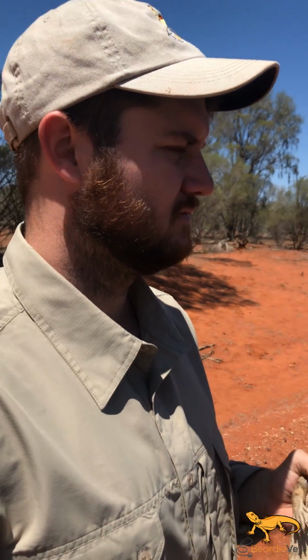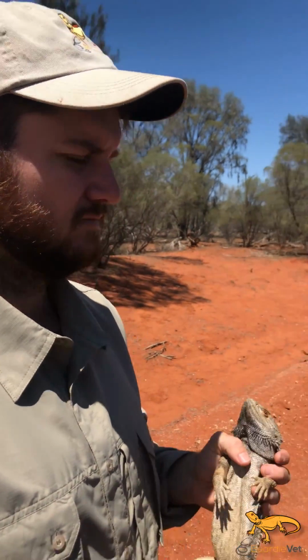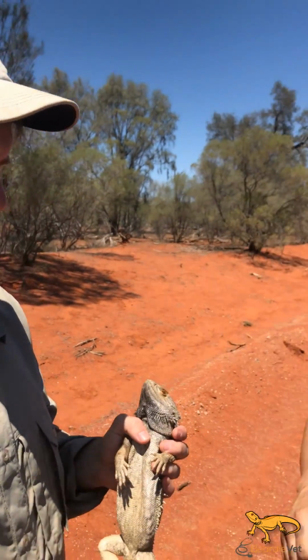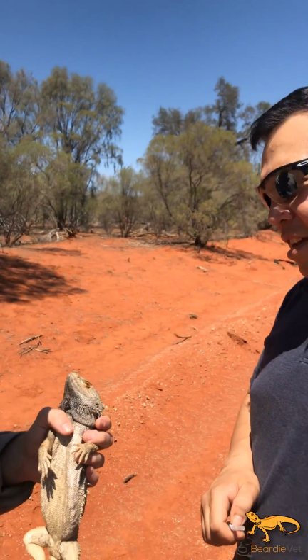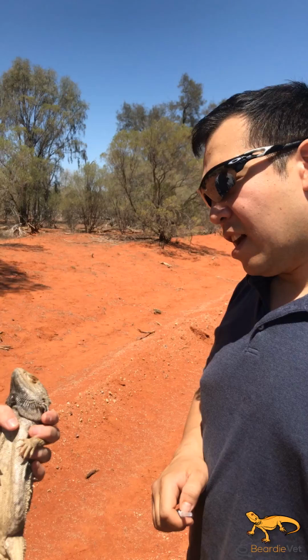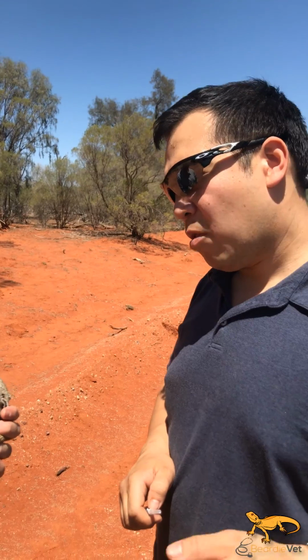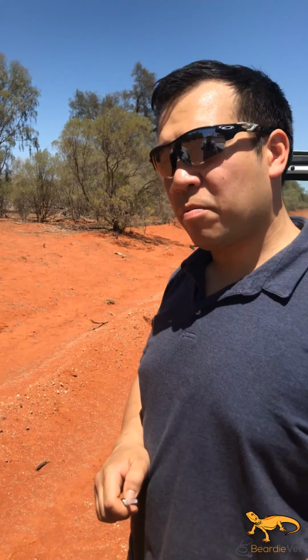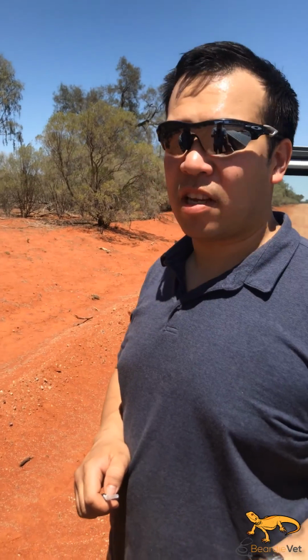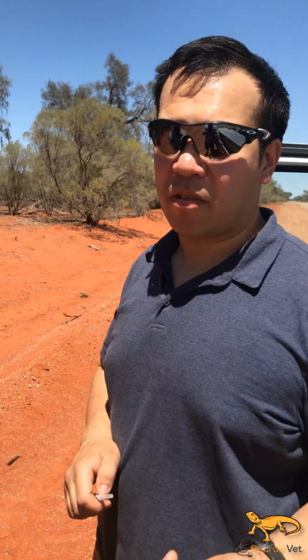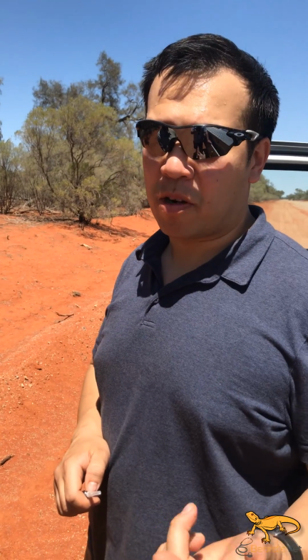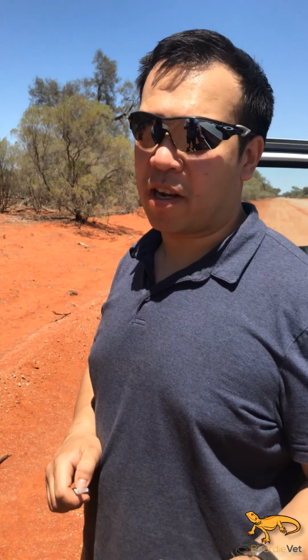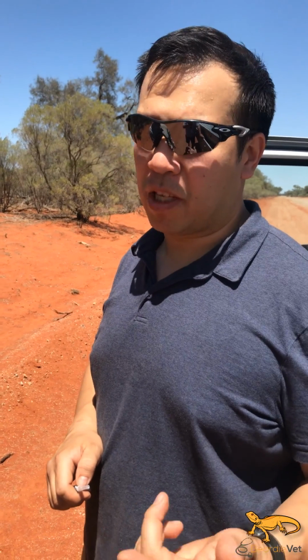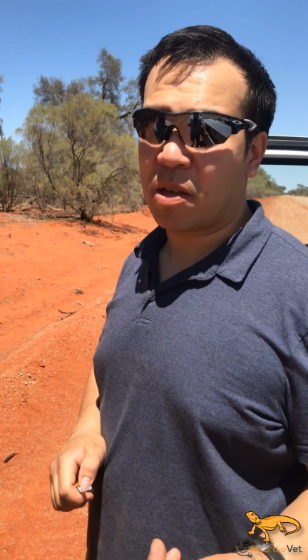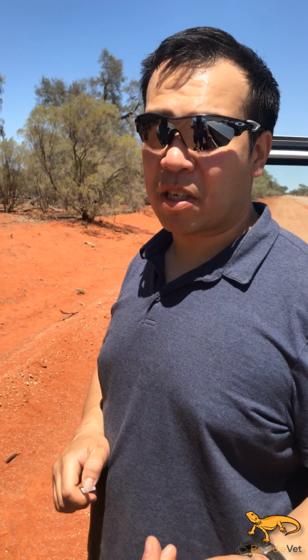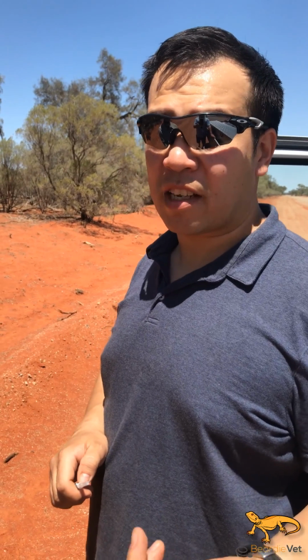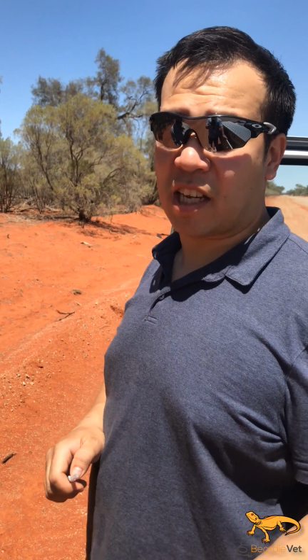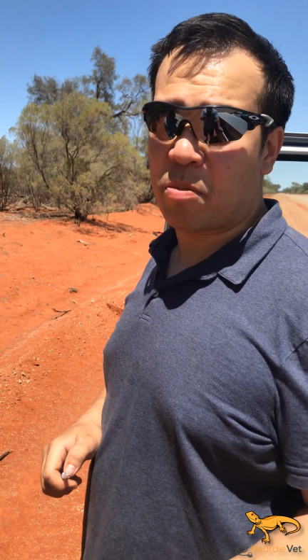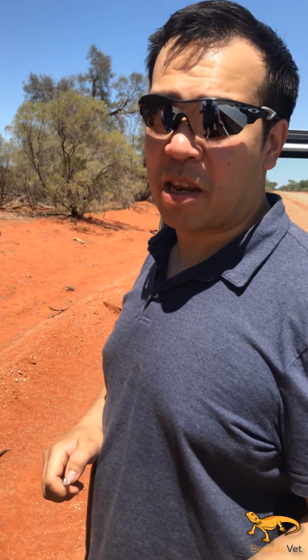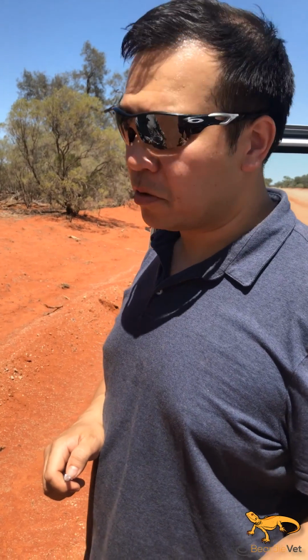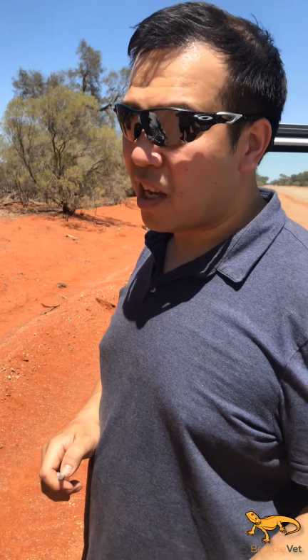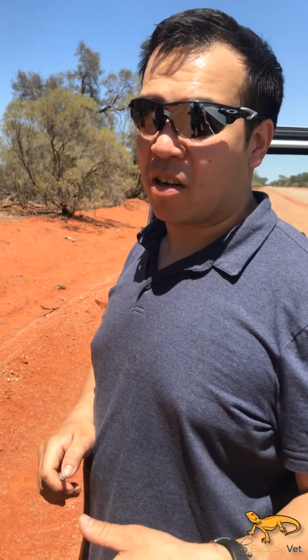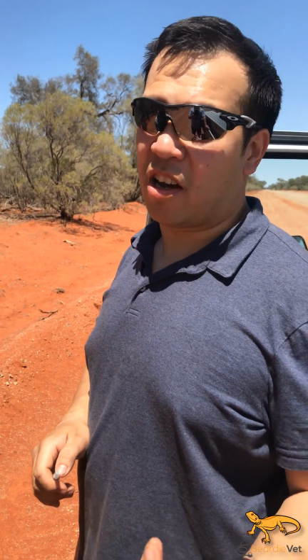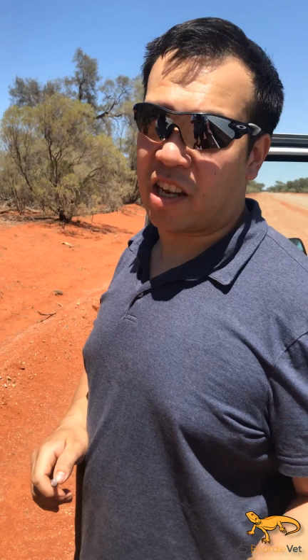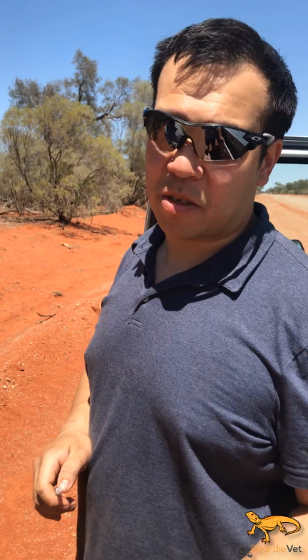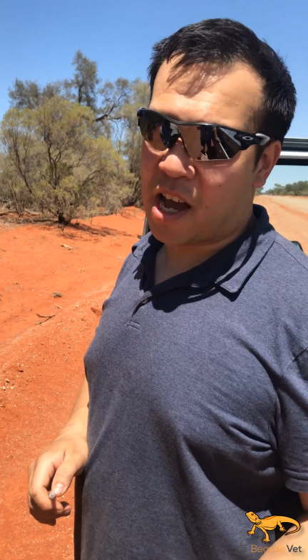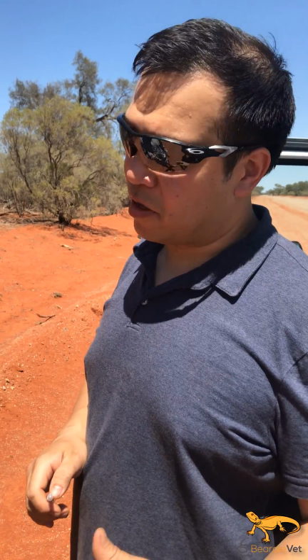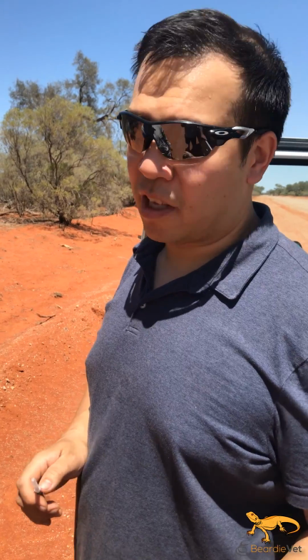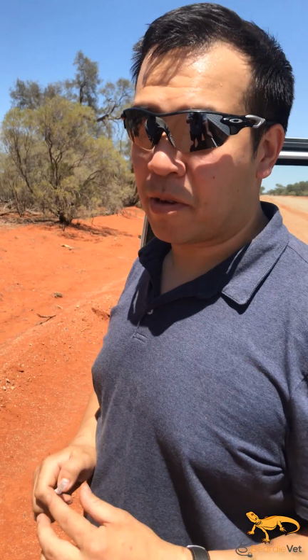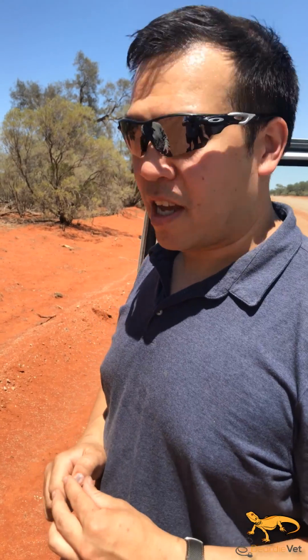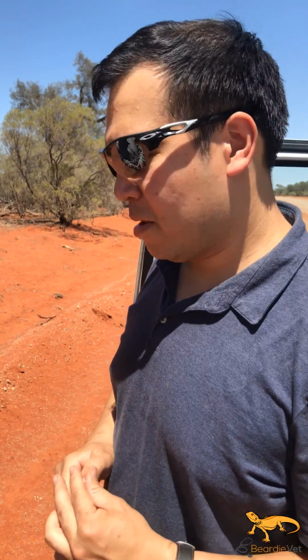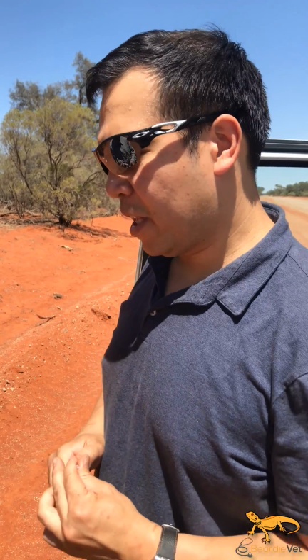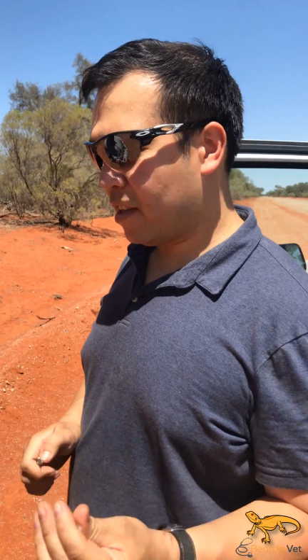We can only take 1% of their body weight in blood, so that means we can technically take 3.8 mils. I only need about two and a half, so I'm going to leave him with plenty in there.